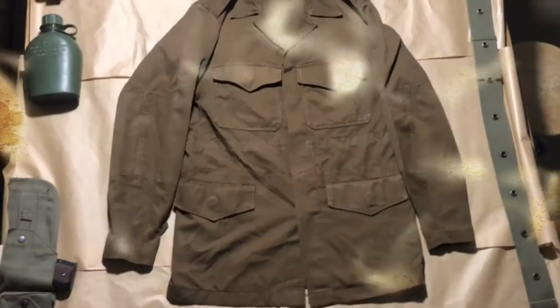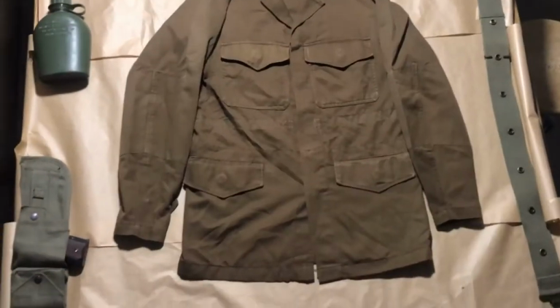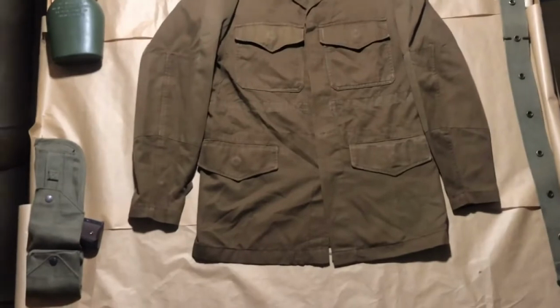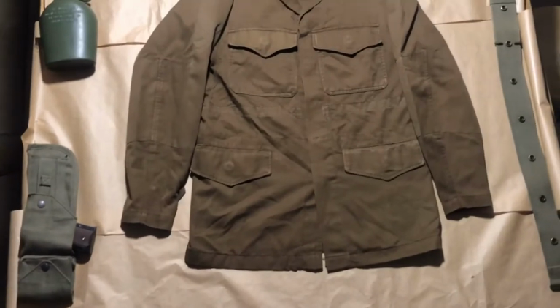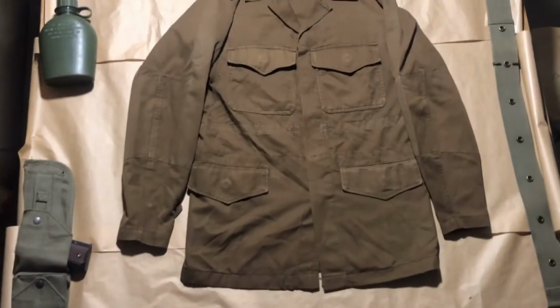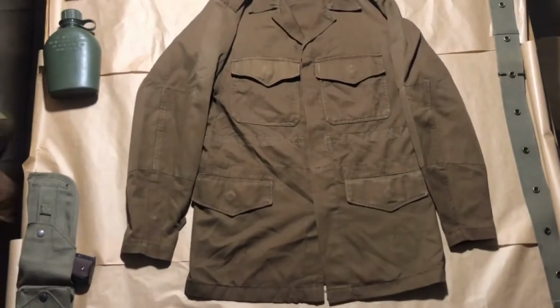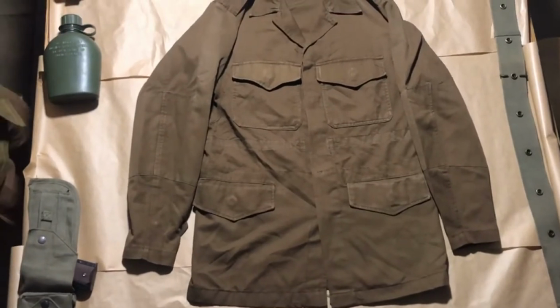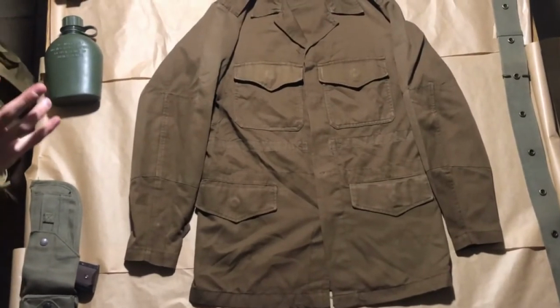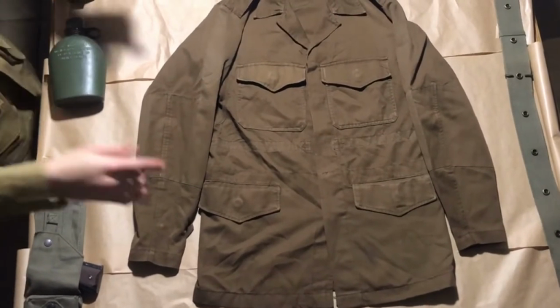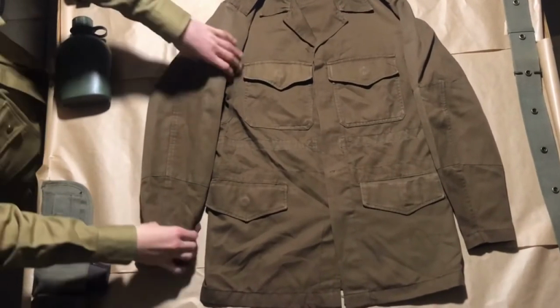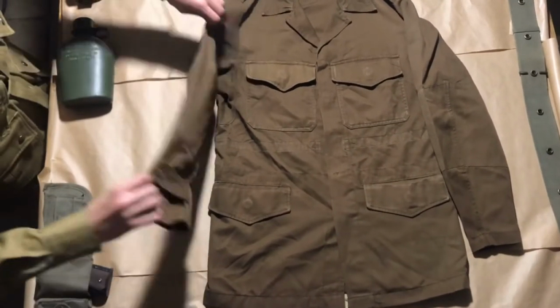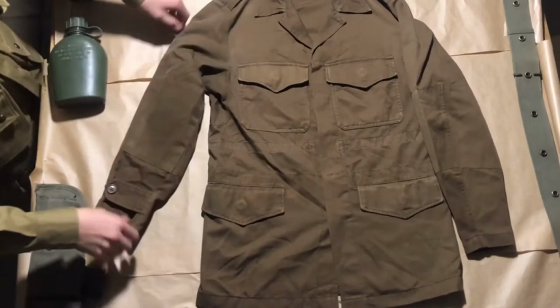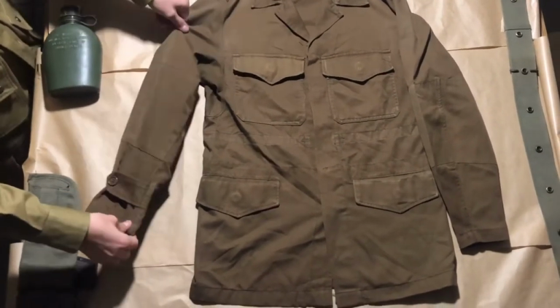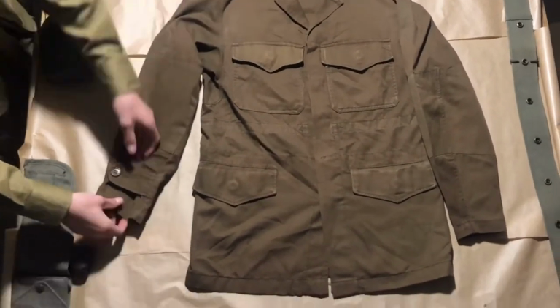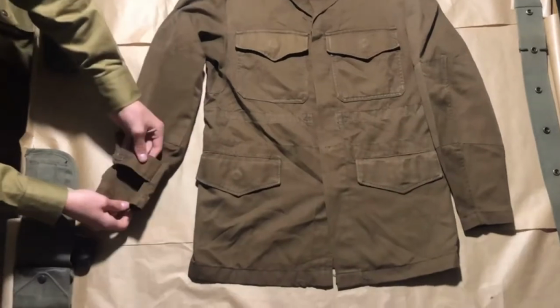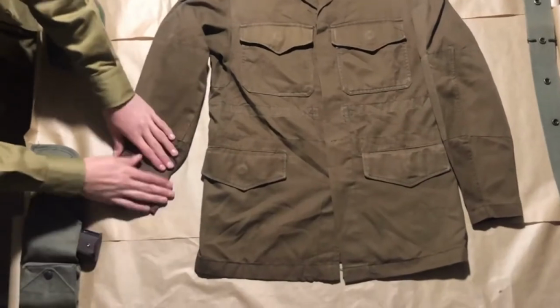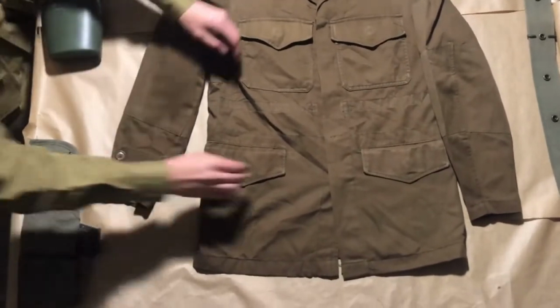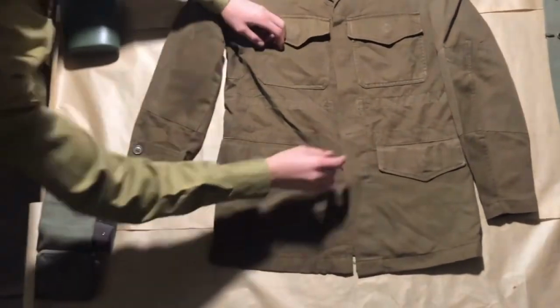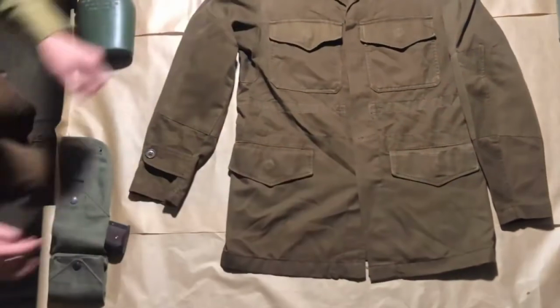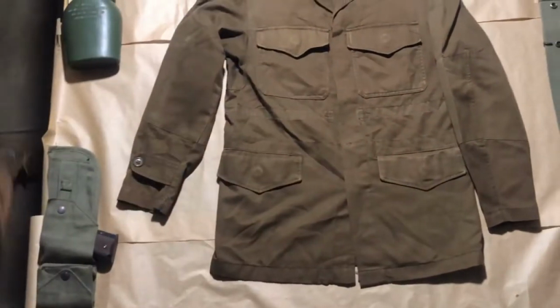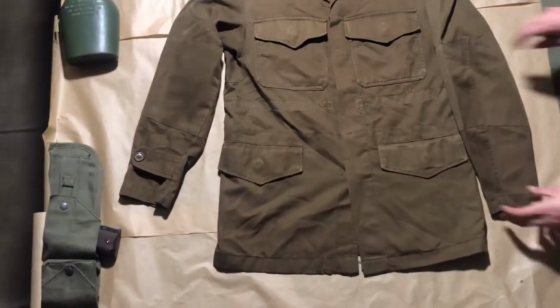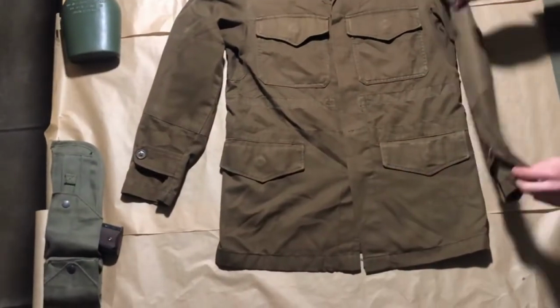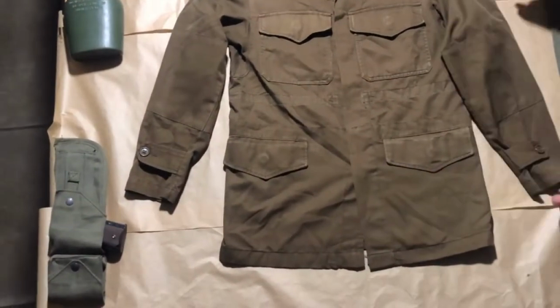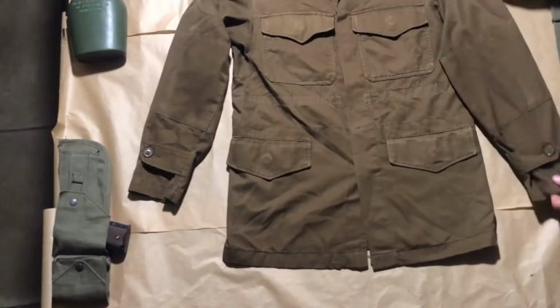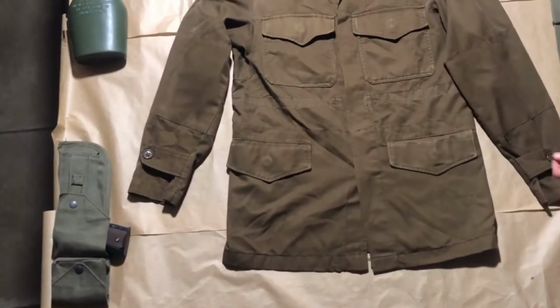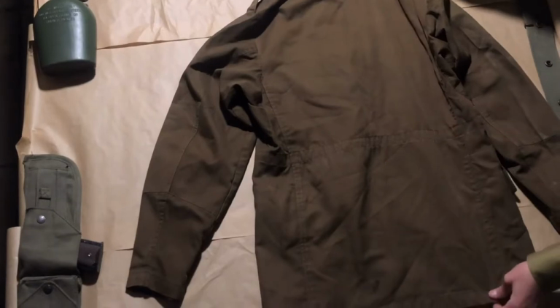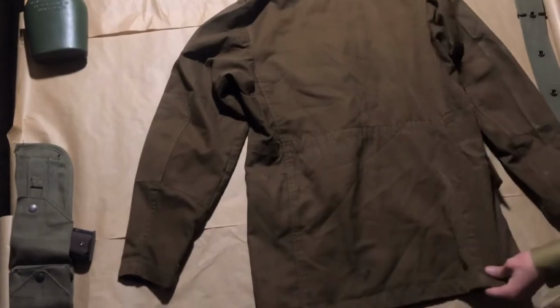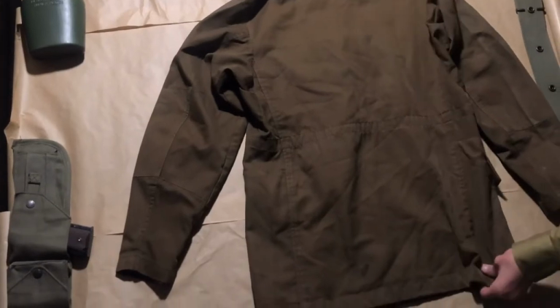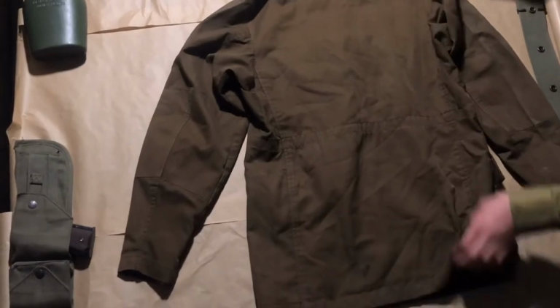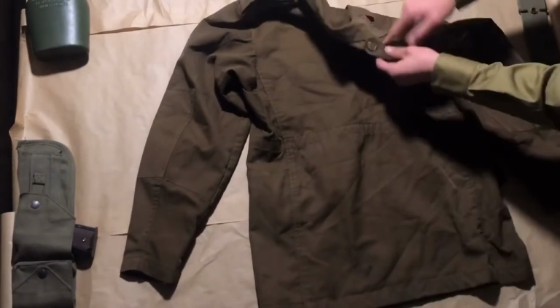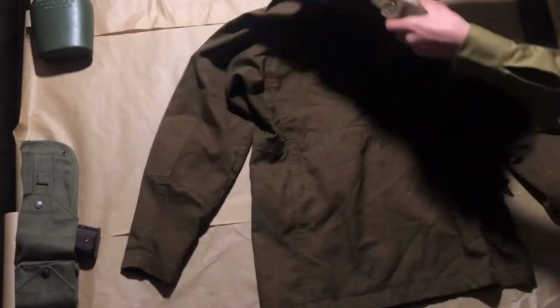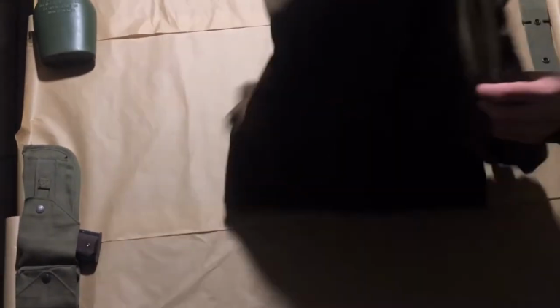This early bikey has angular pockets, where later bikeys had square pockets. The jacket had four pockets and a section through the waist through which you could pull a string to tighten the jacket around your waist.